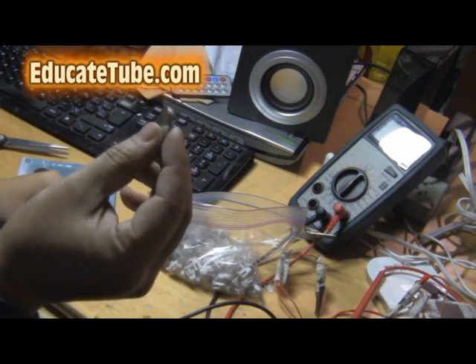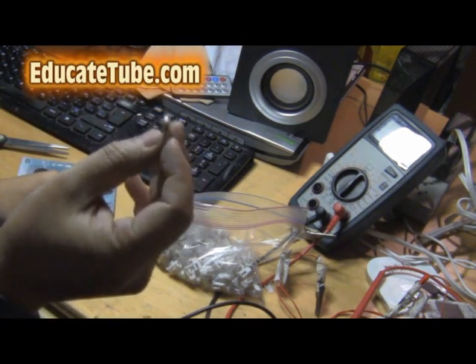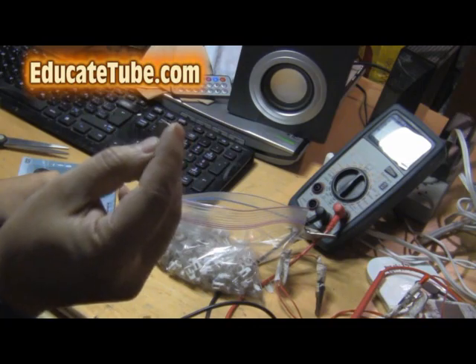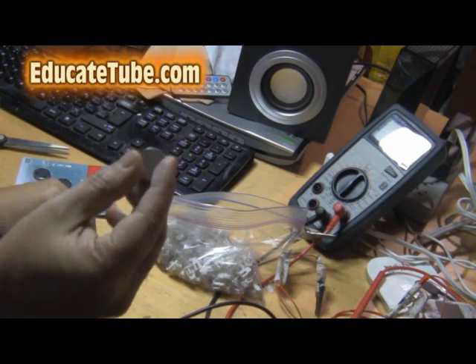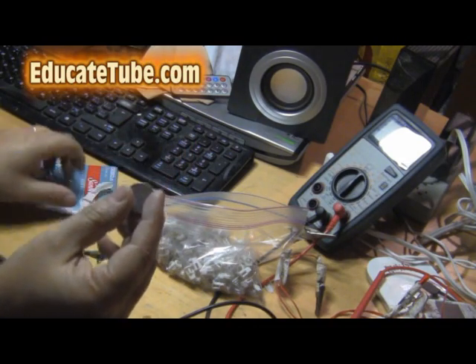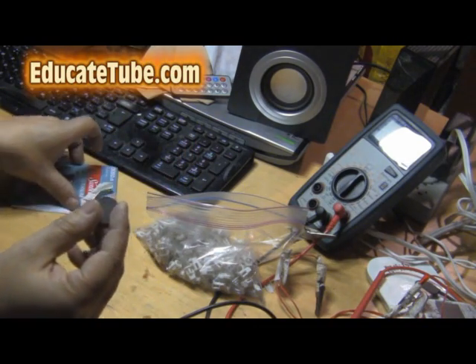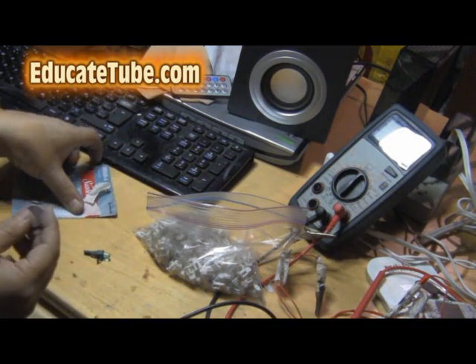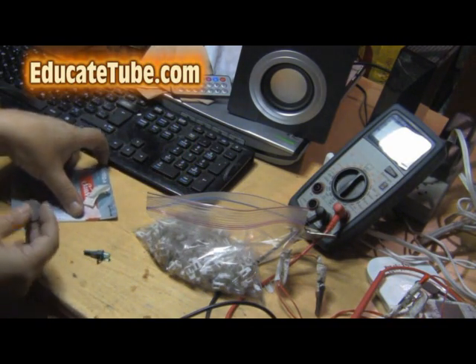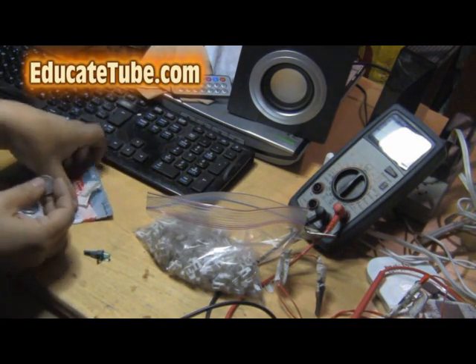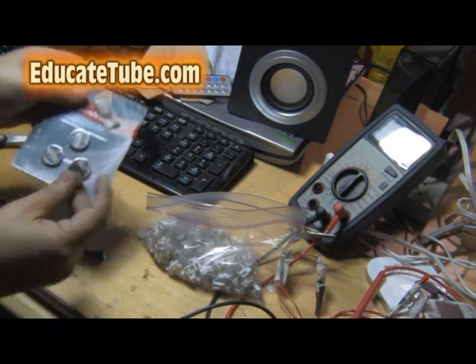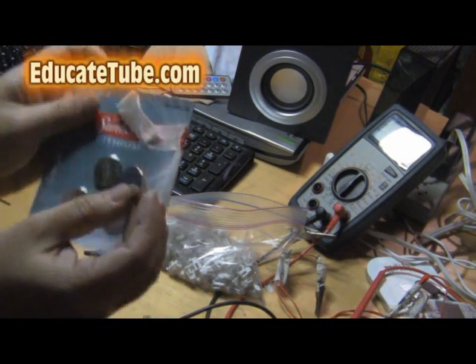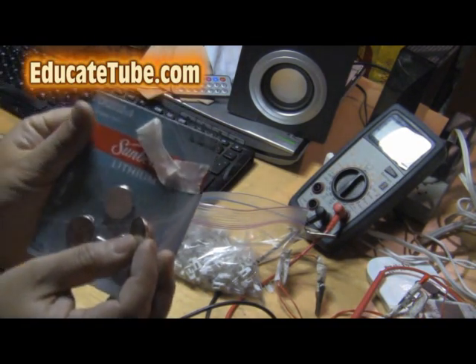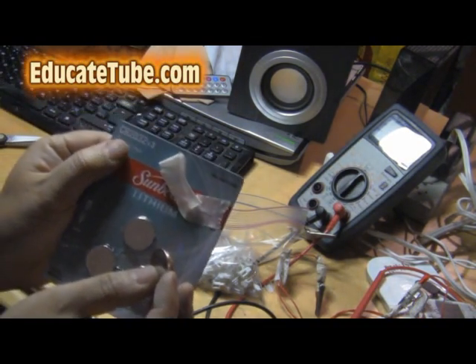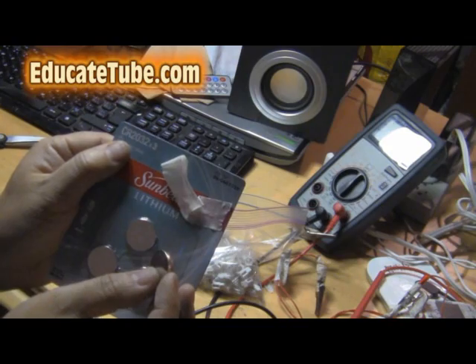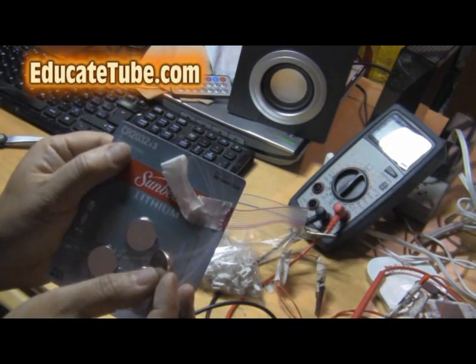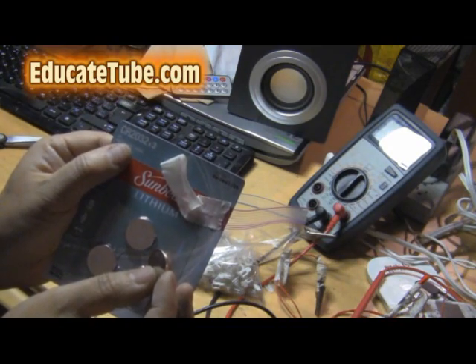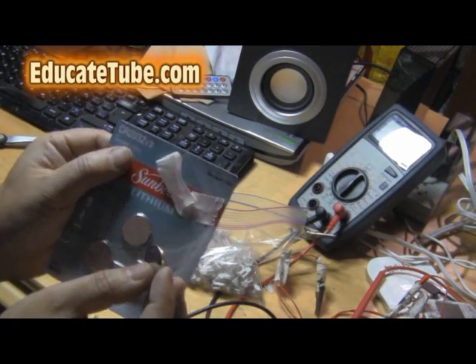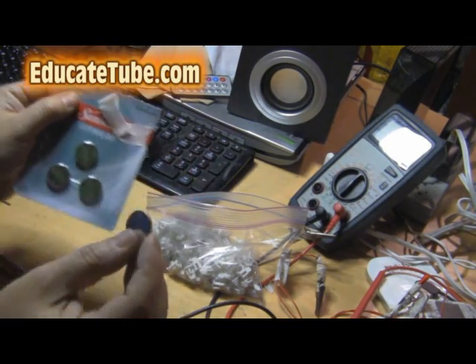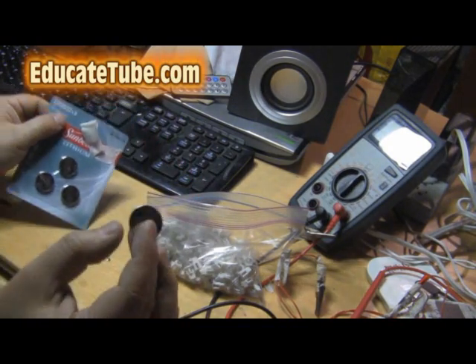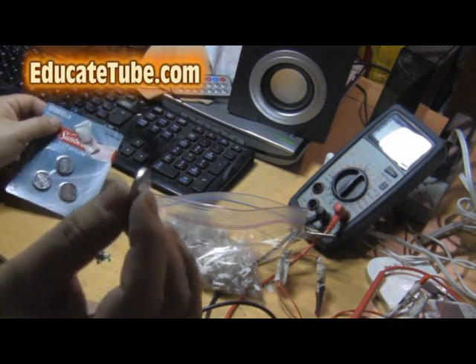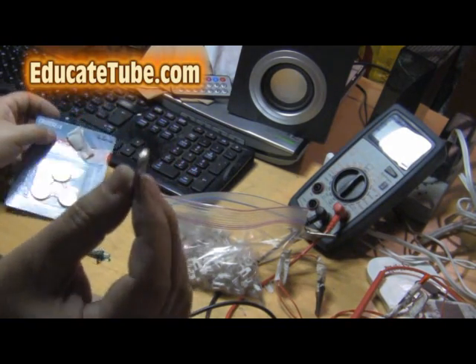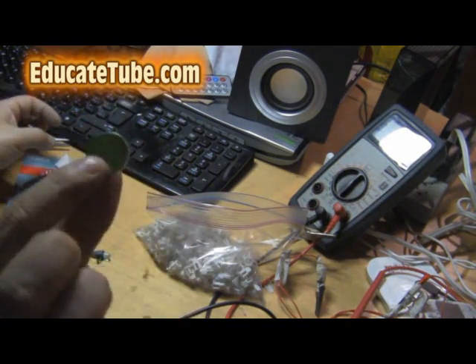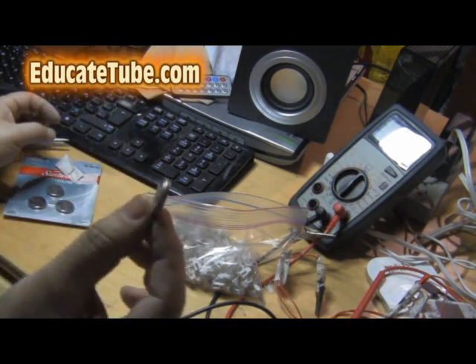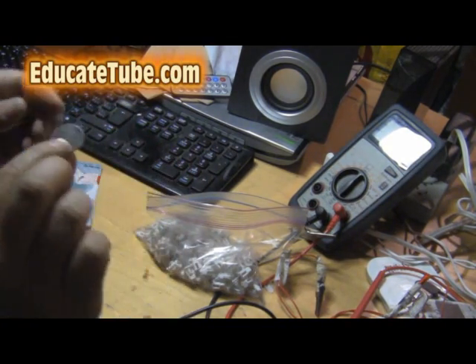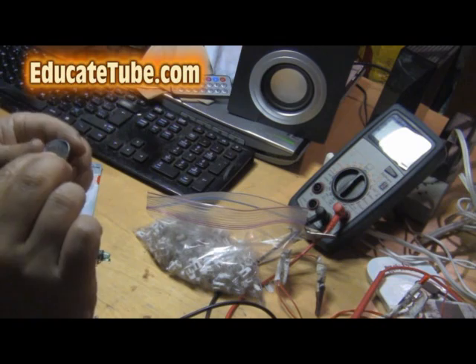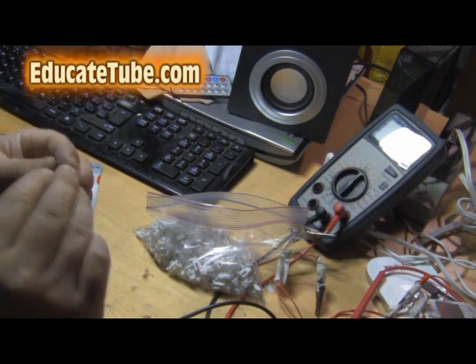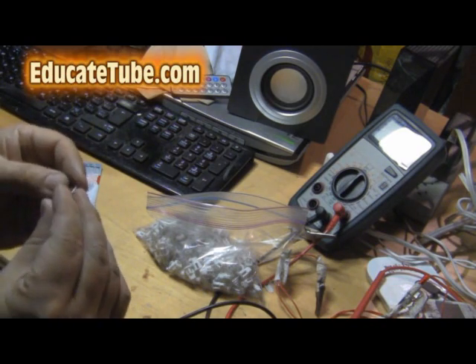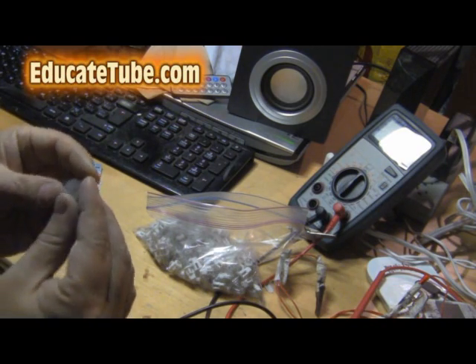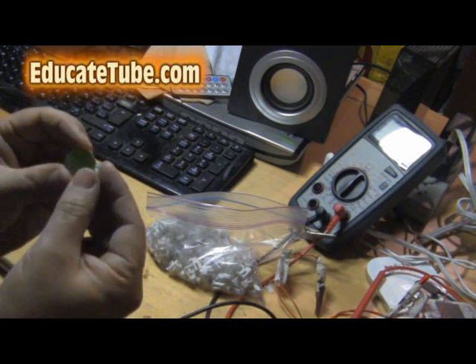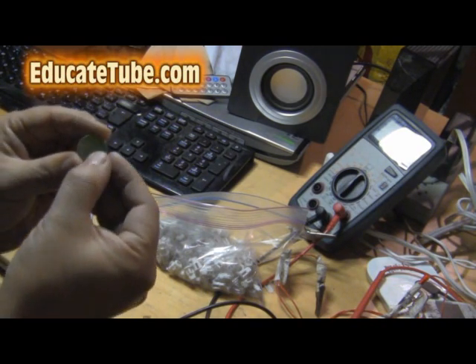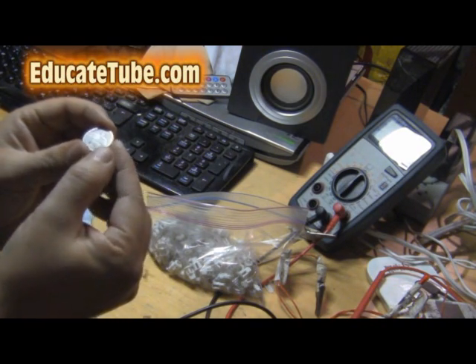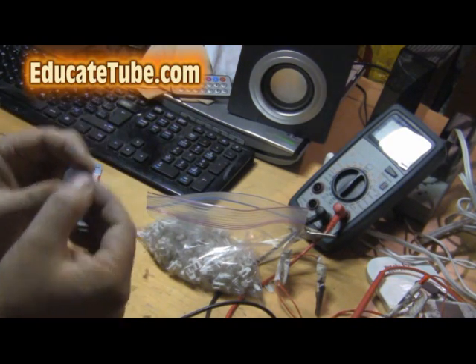What you want to do is get a button battery — these are the CR2032 button battery types. They are 3 volts, so you want to get a 3-volt one.